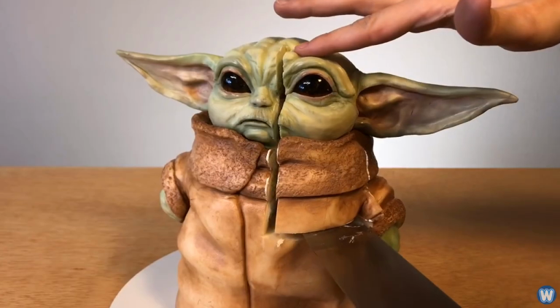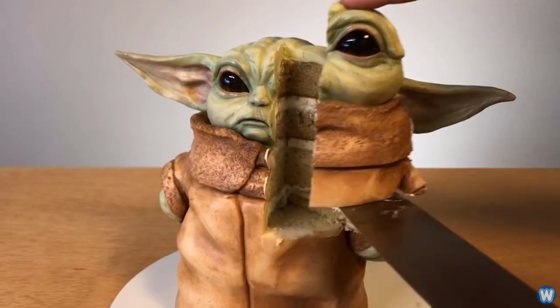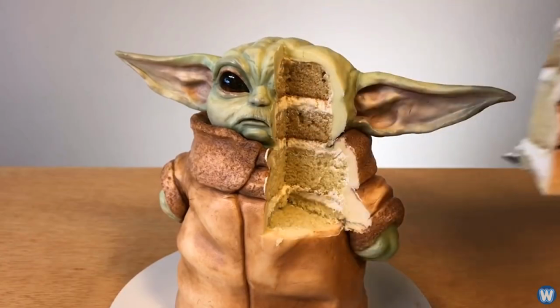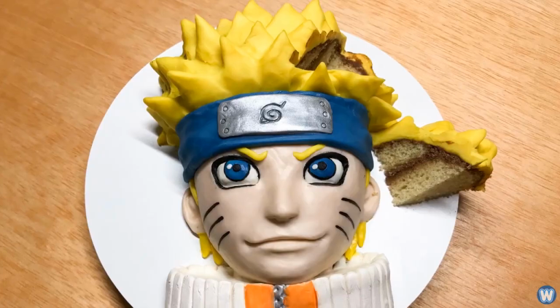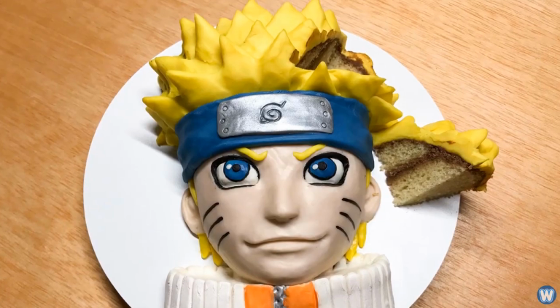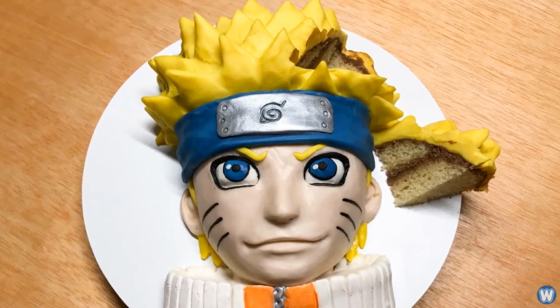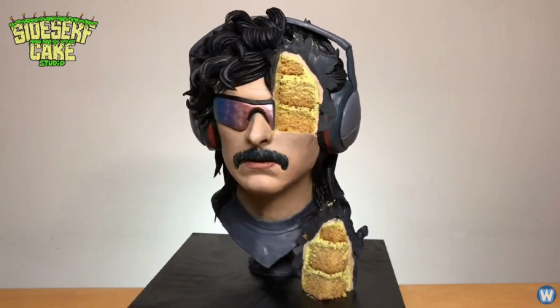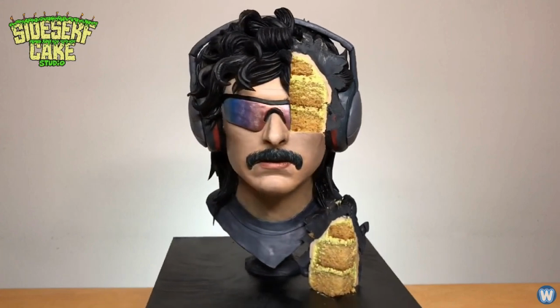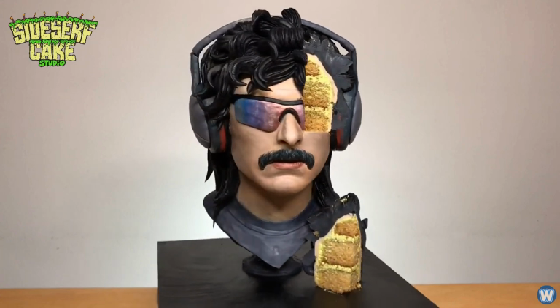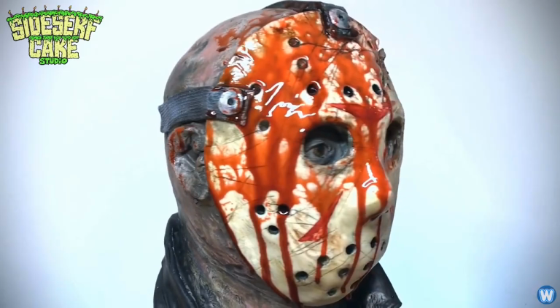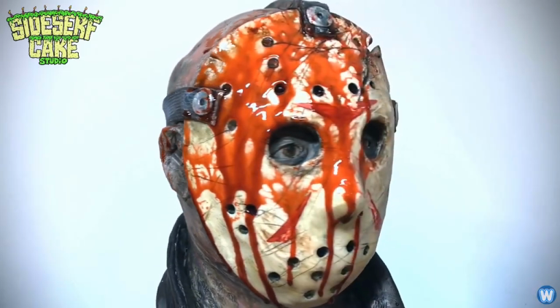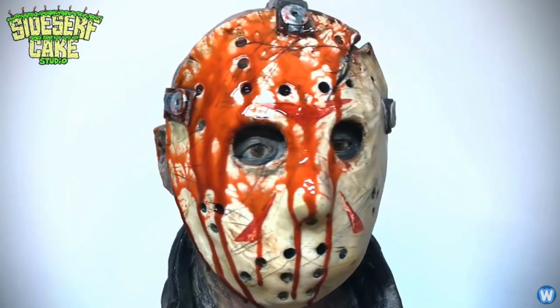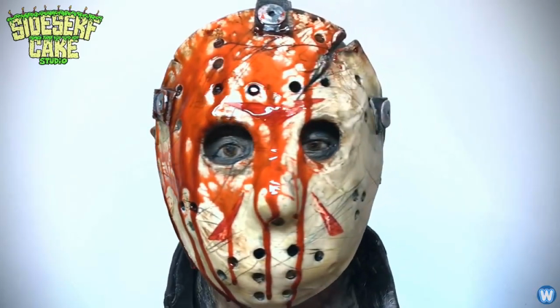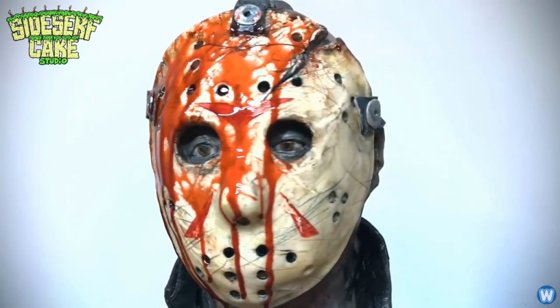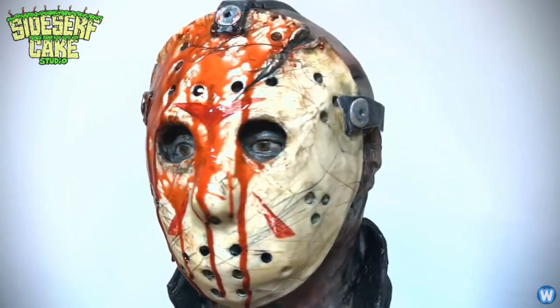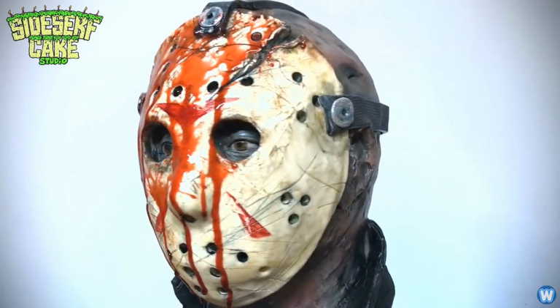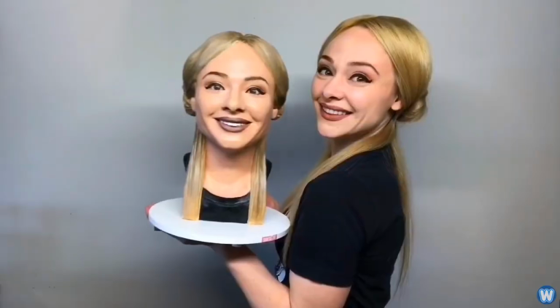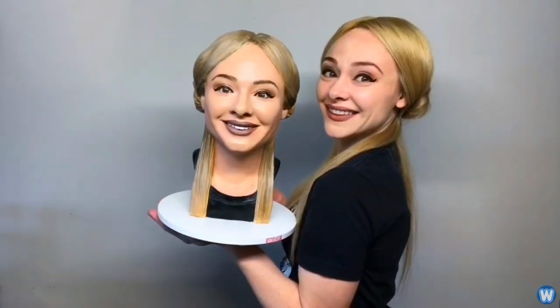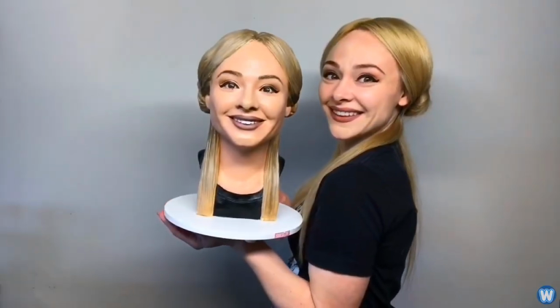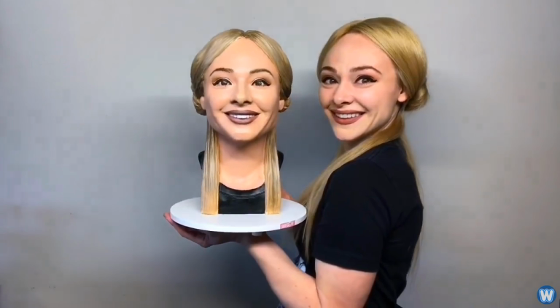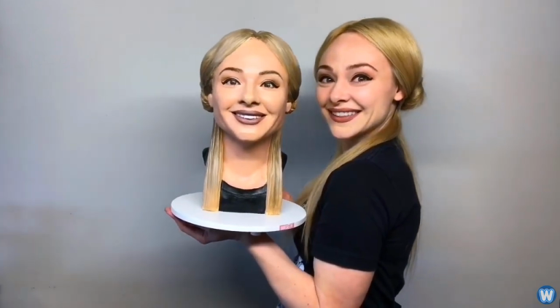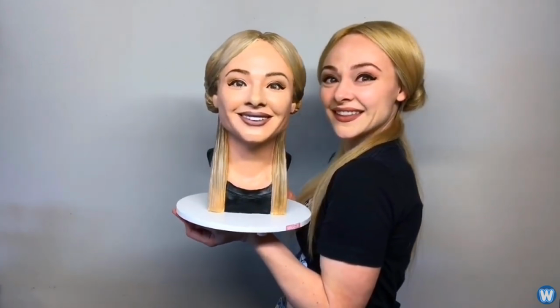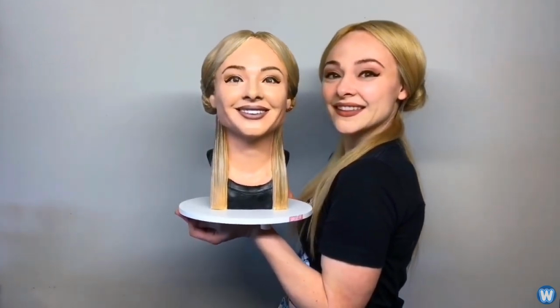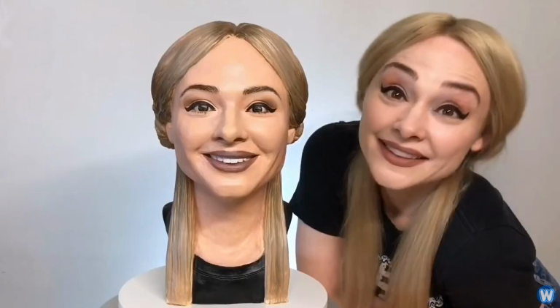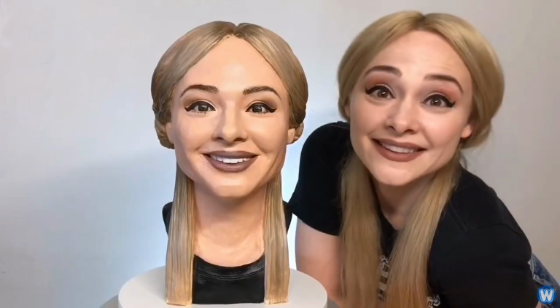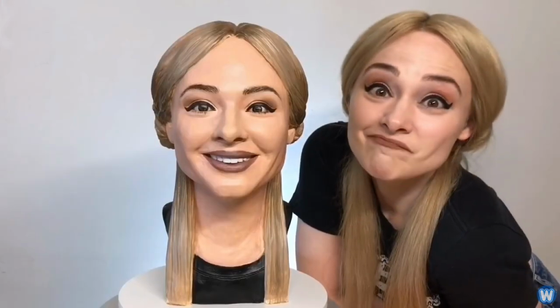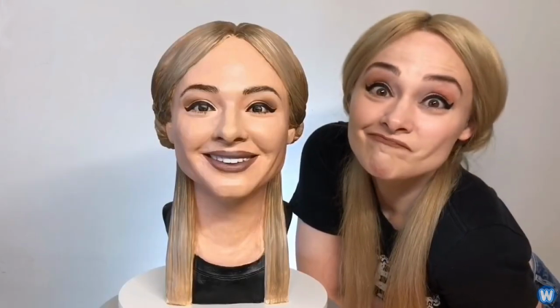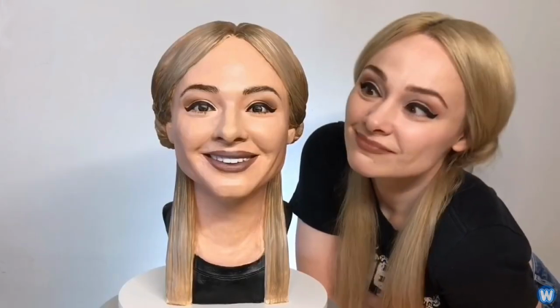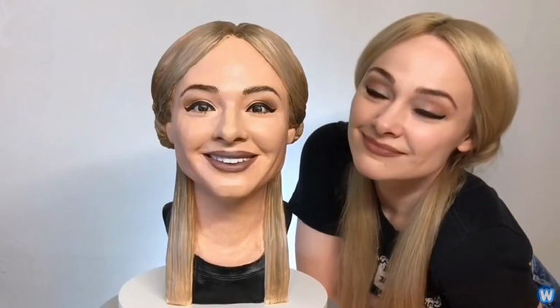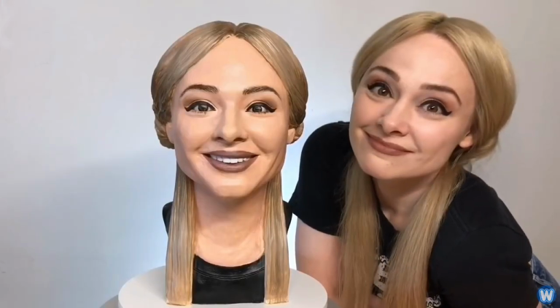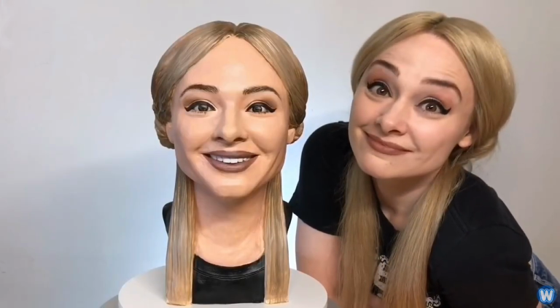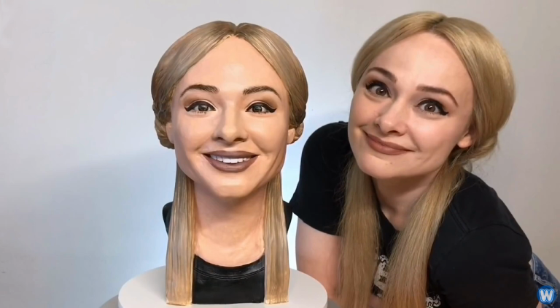She also does a whole range of celebrity cakes, such as Baby Yoda, Naruto, Dr. Disrespect, and Jason Voorhees from Friday the 13th. But the one cake that really stood out for me was the one she did of herself — her realistic selfie cake.